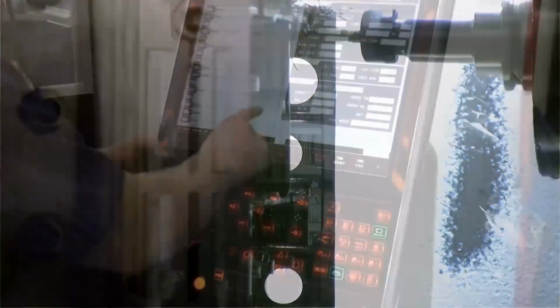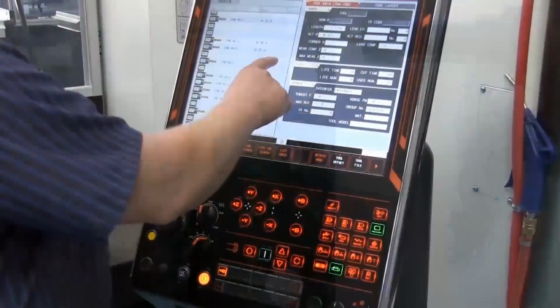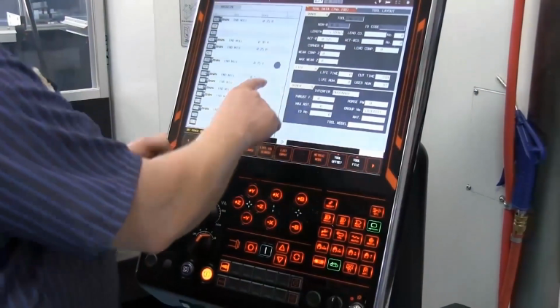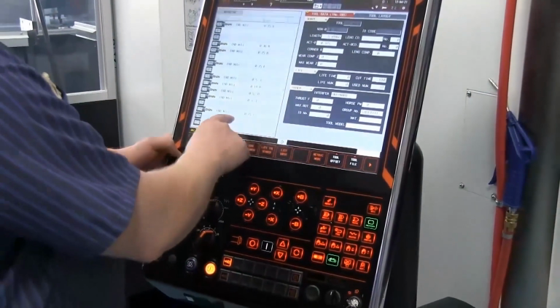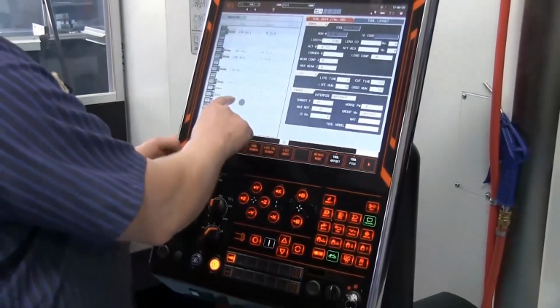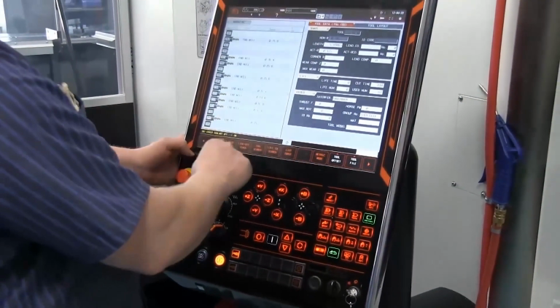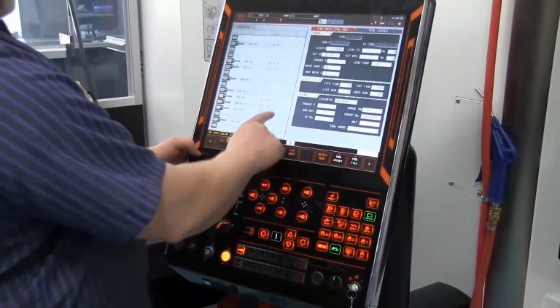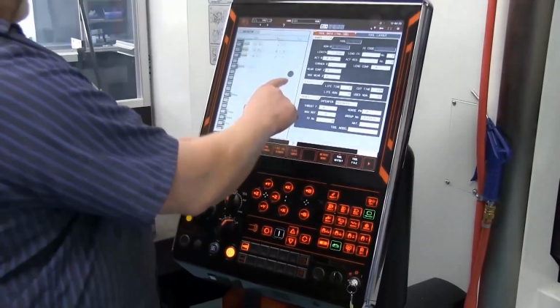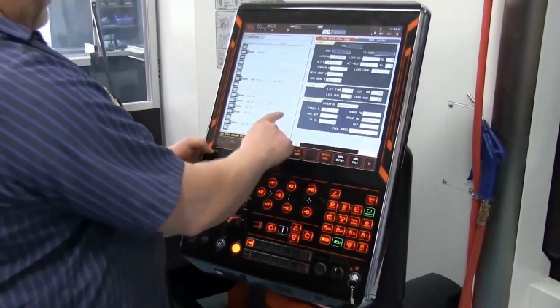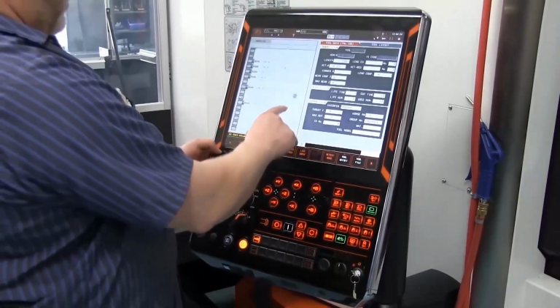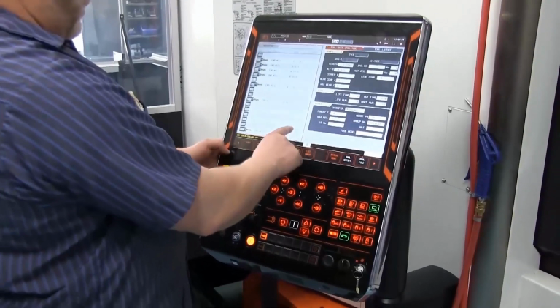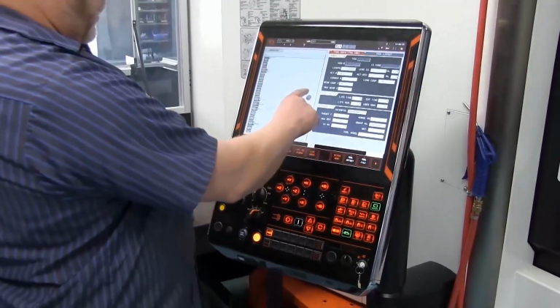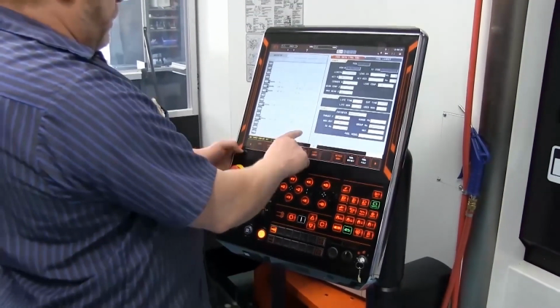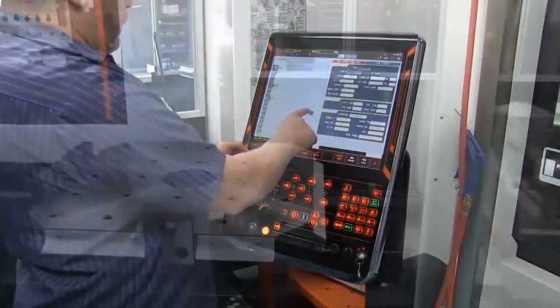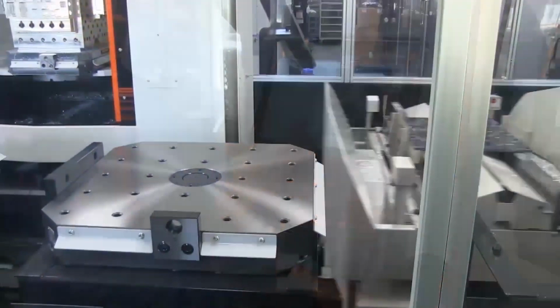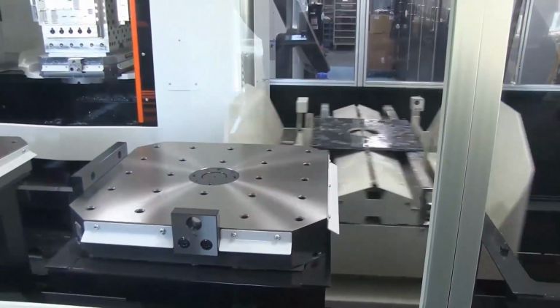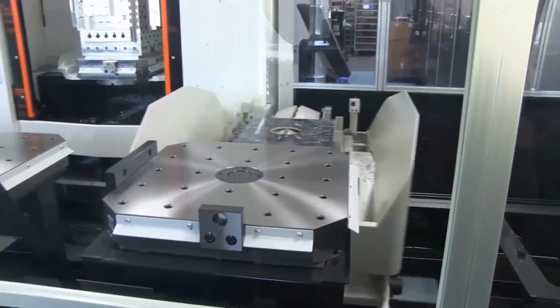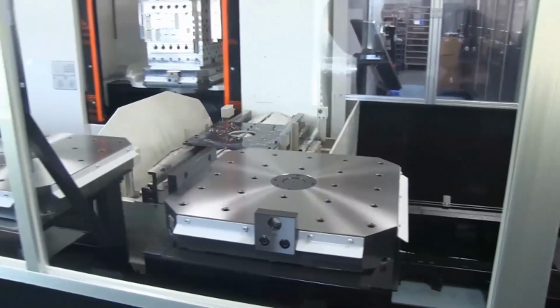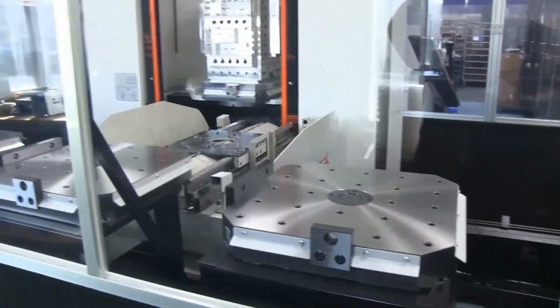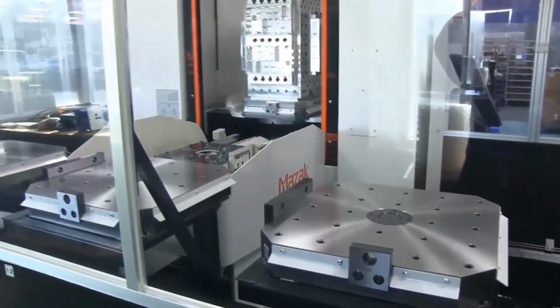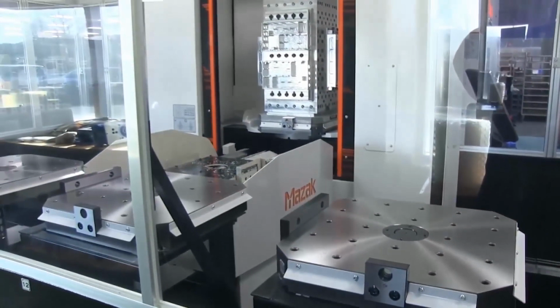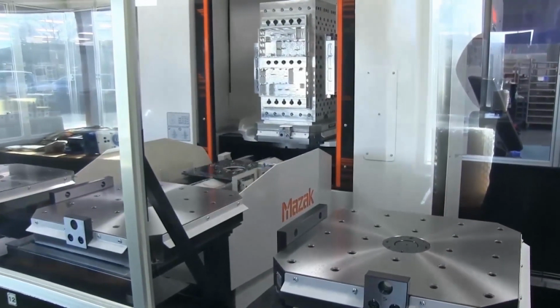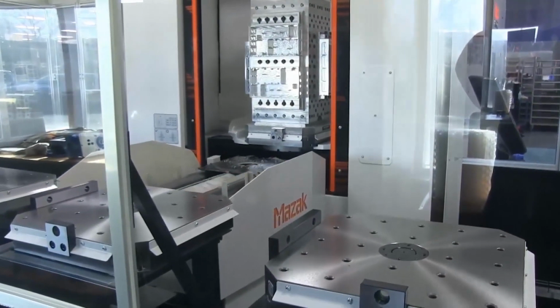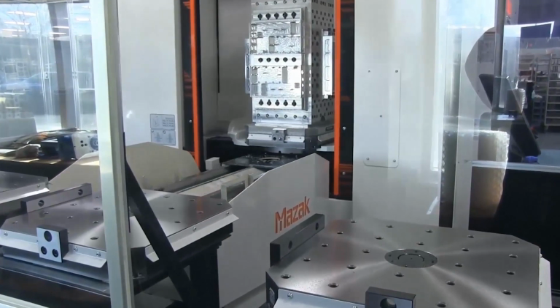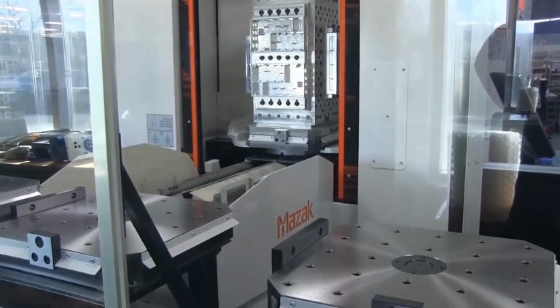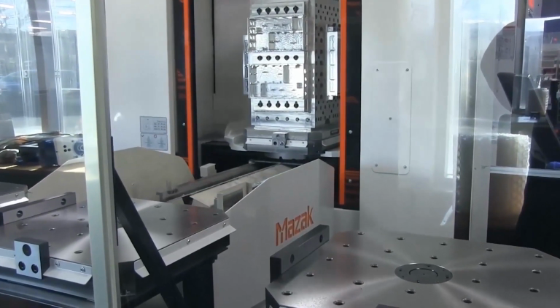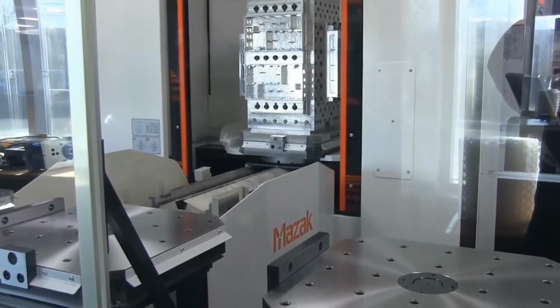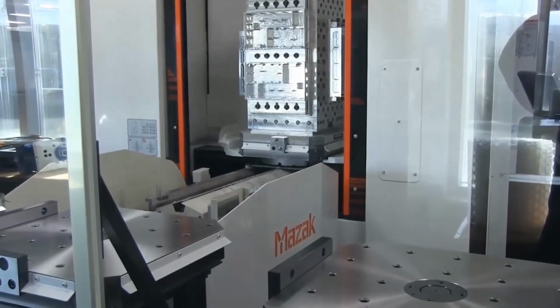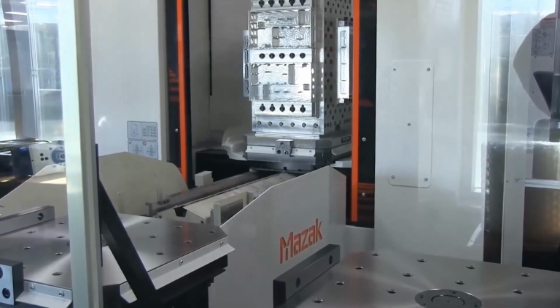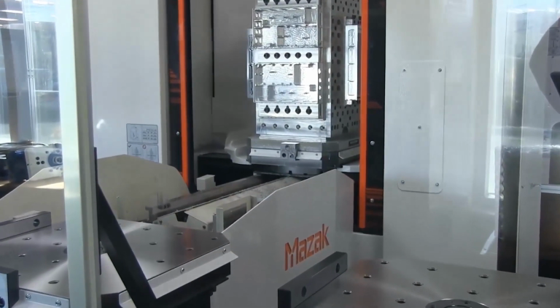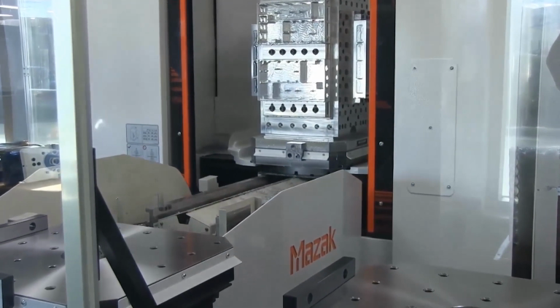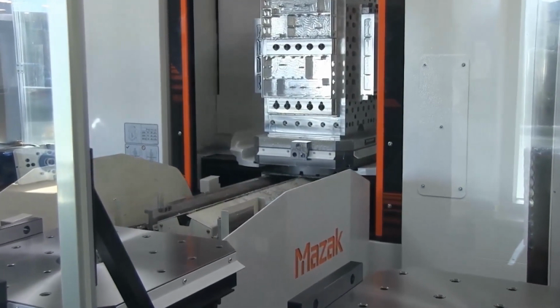When we set up your complex production part, we set up the process one time to maximize efficiency and control your costs. Whether we produce 10 parts or 100, the unit cost remains the same.